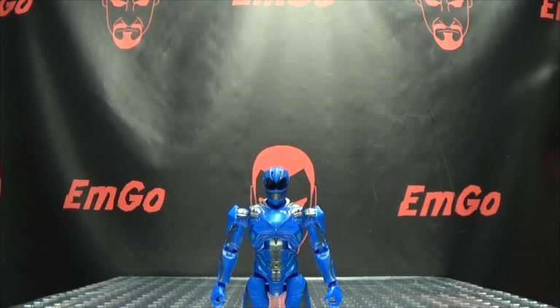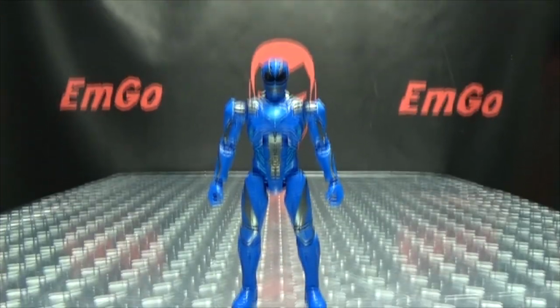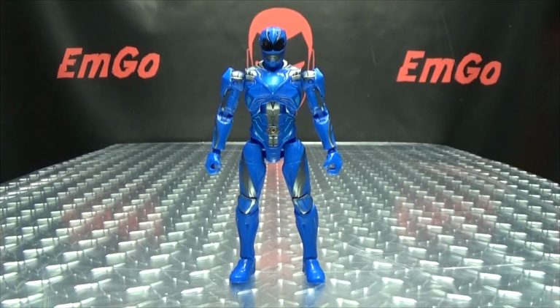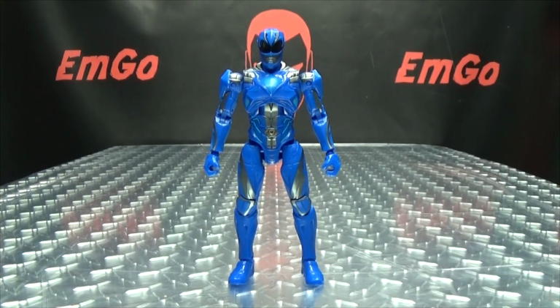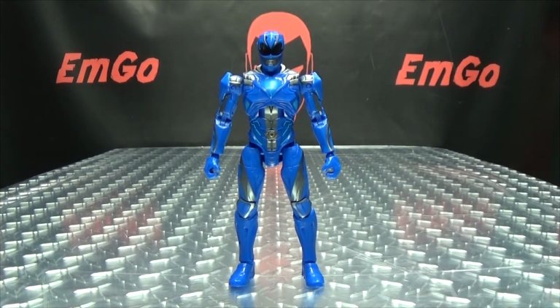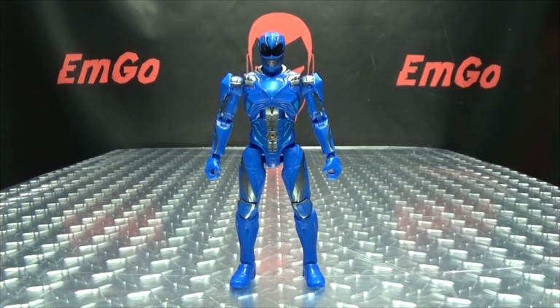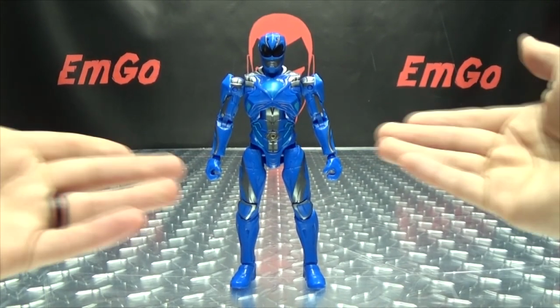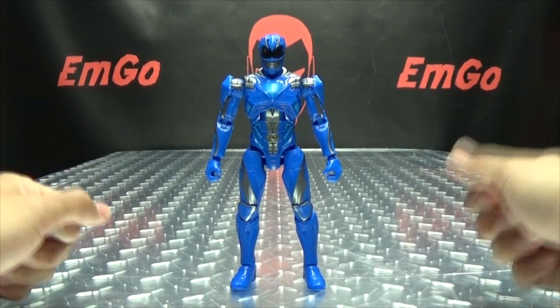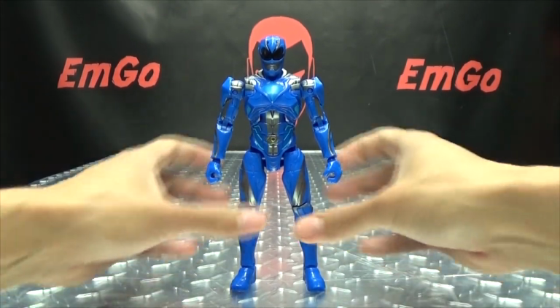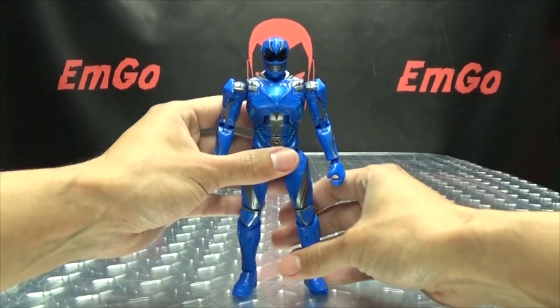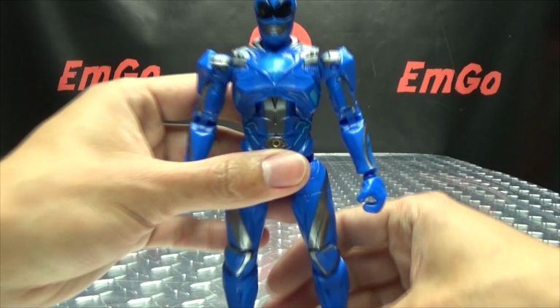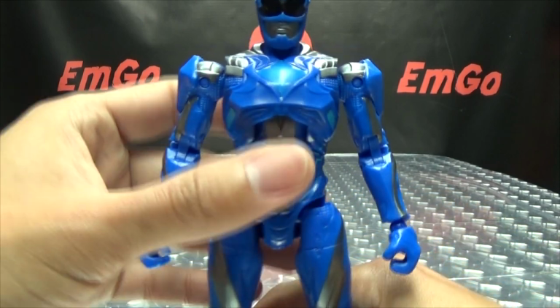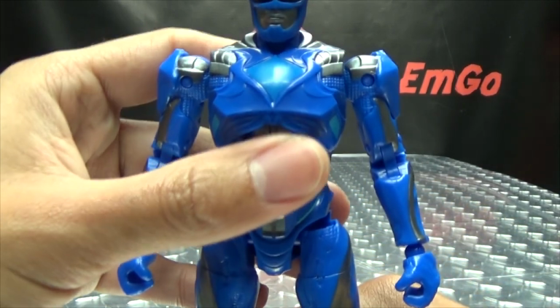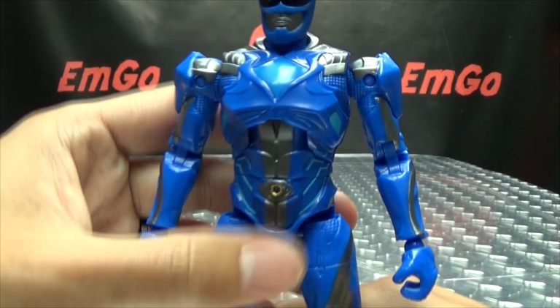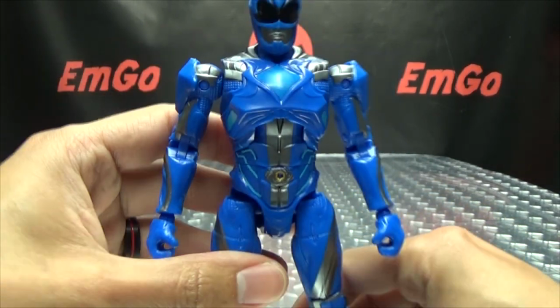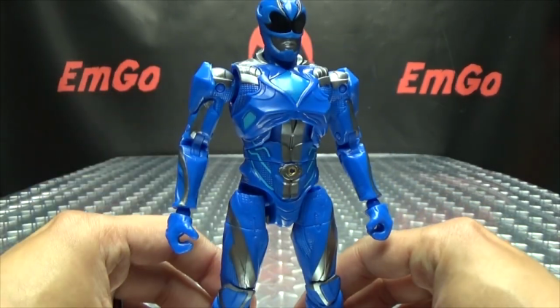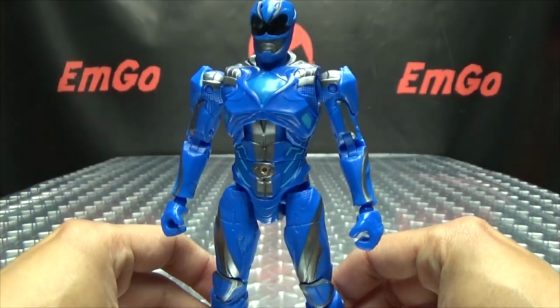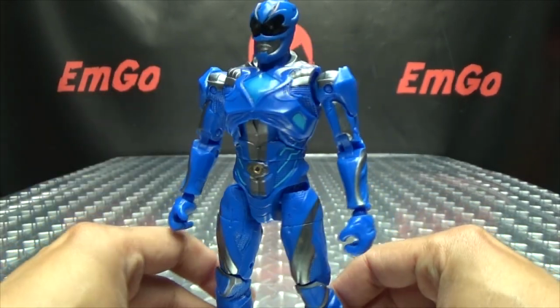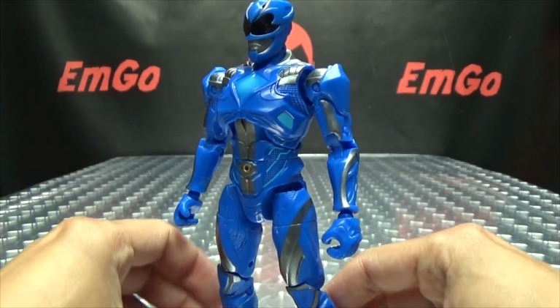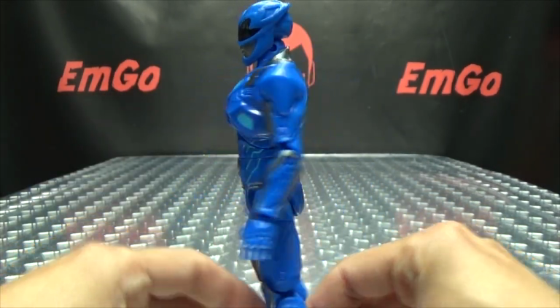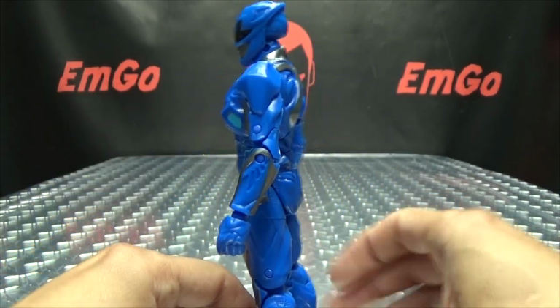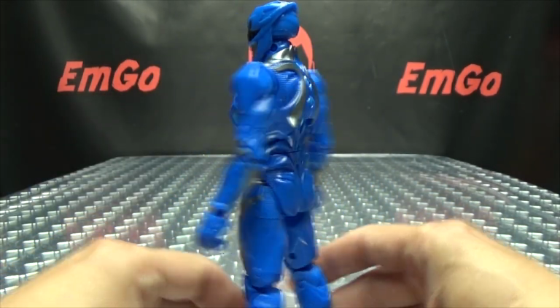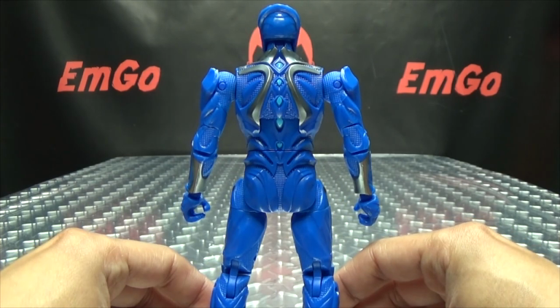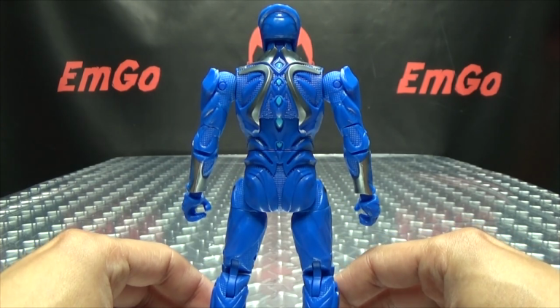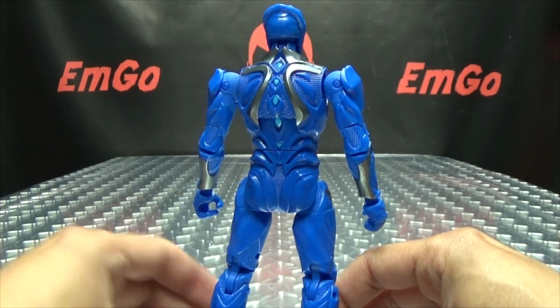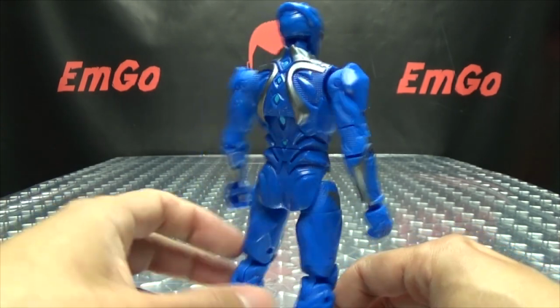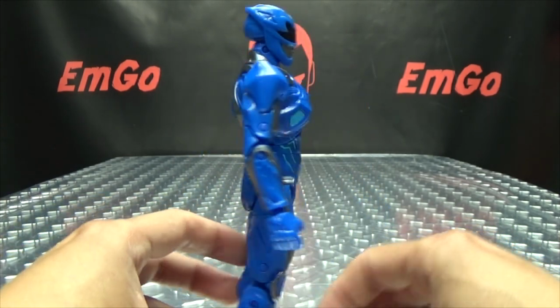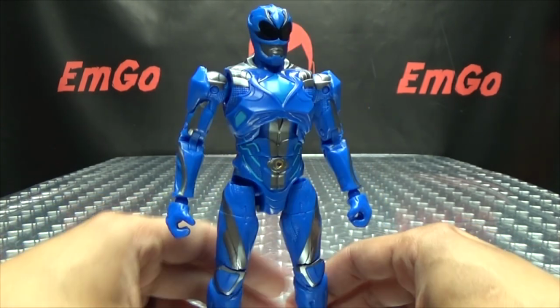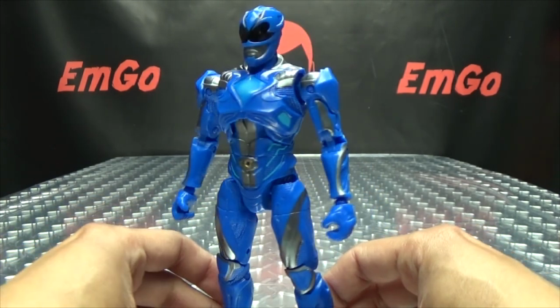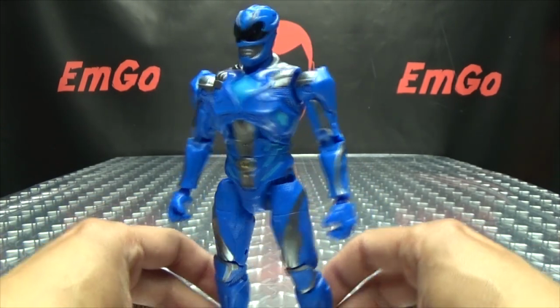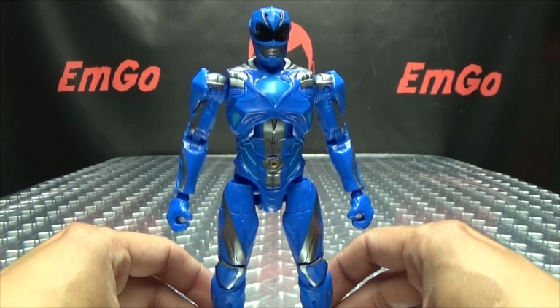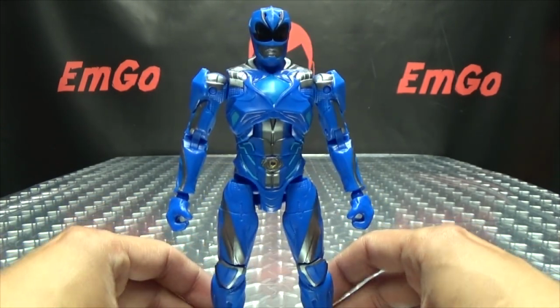Moving right along, here we have the Blue Ranger — the movie Blue Ranger — which is quite a cool figure in my opinion, since it is the exact same body as the Red Ranger.